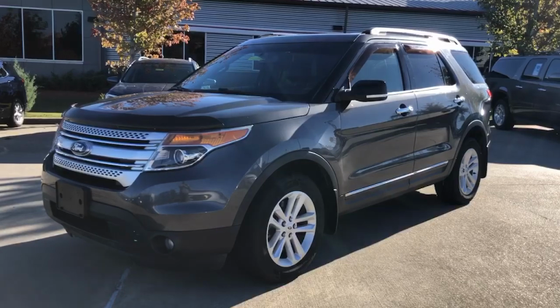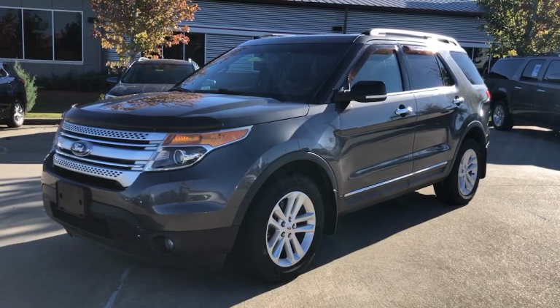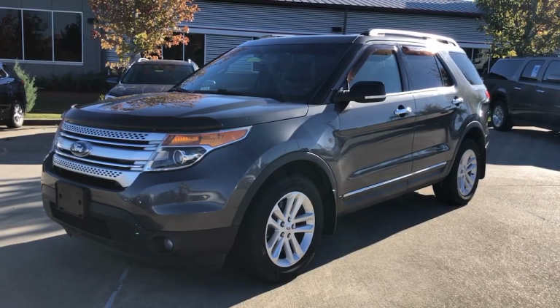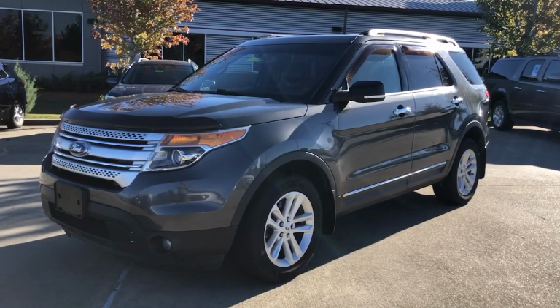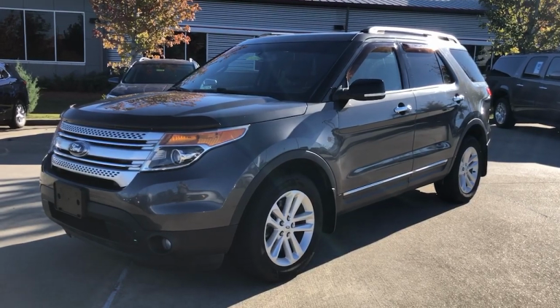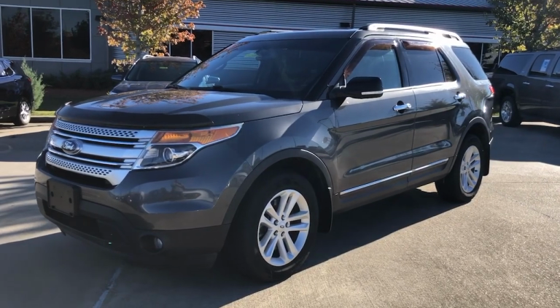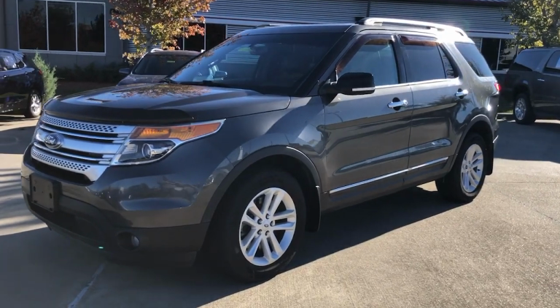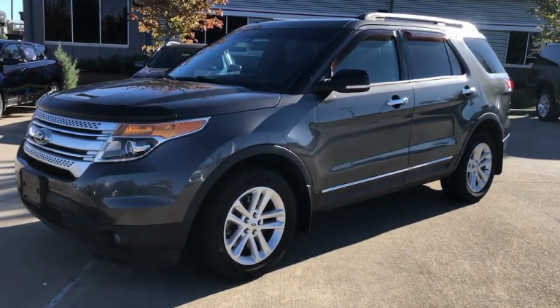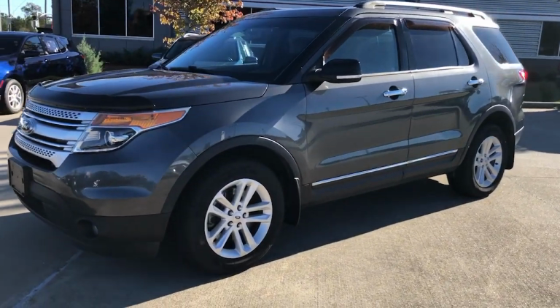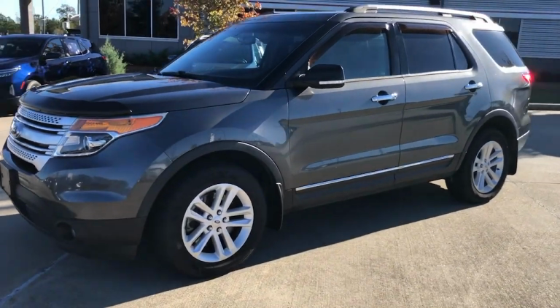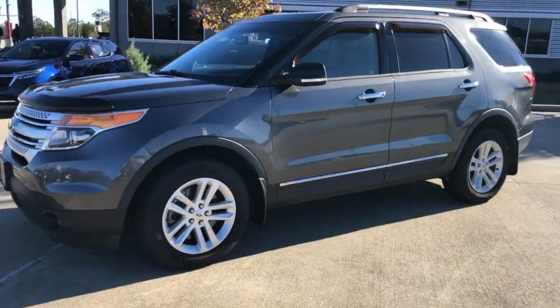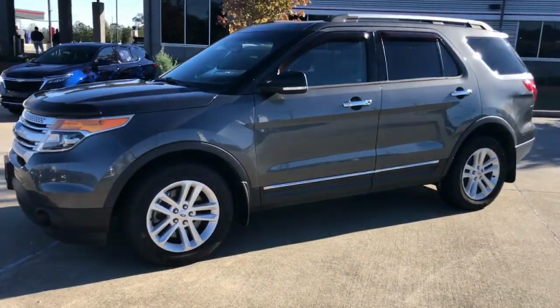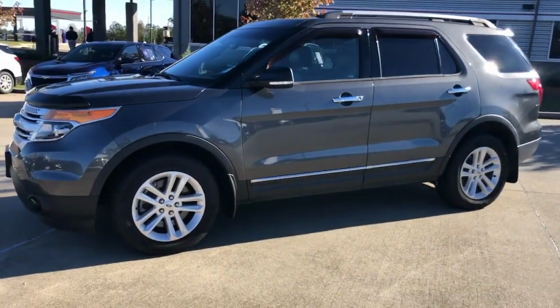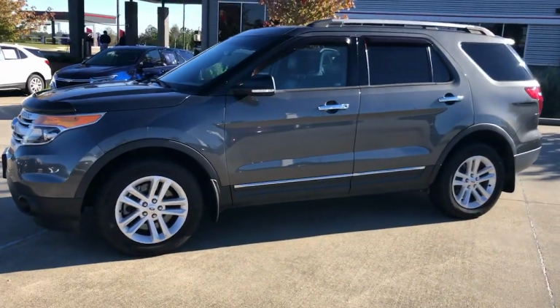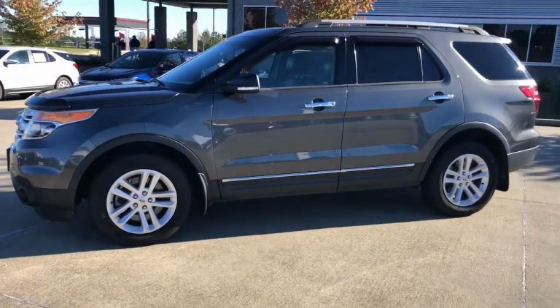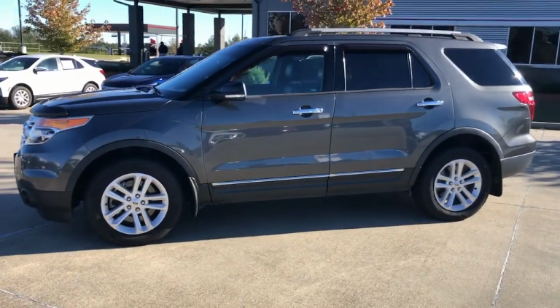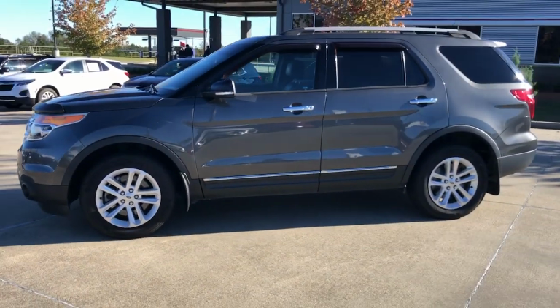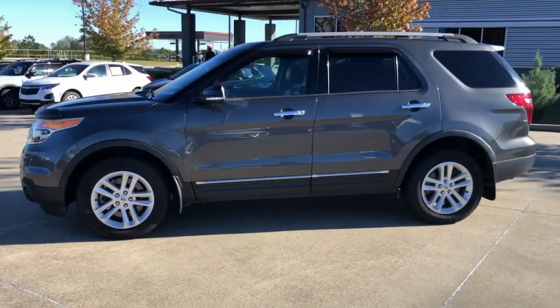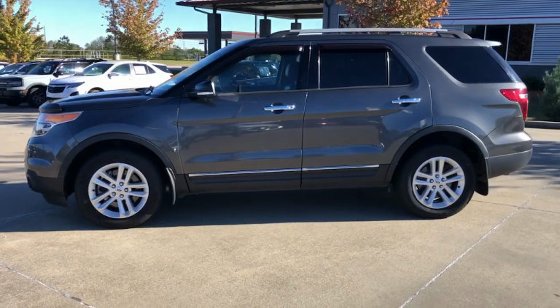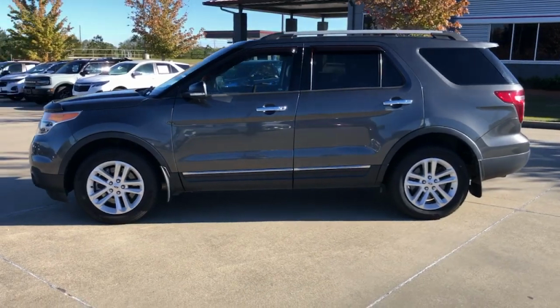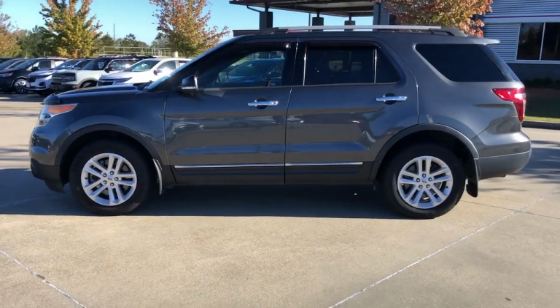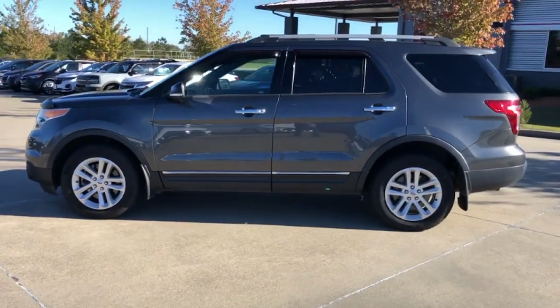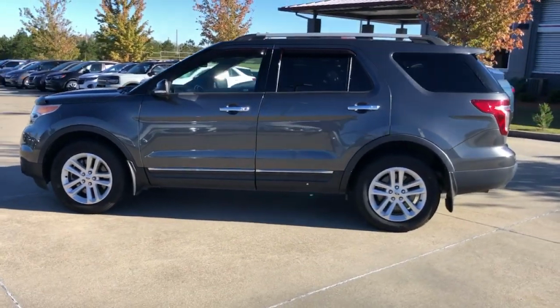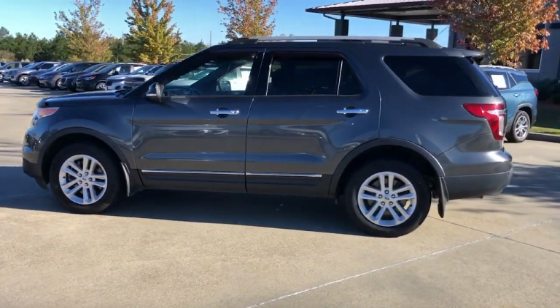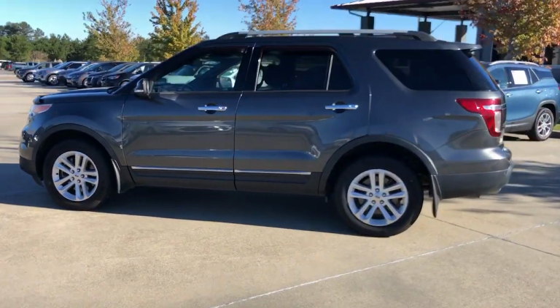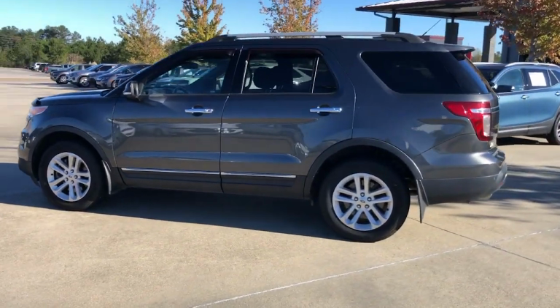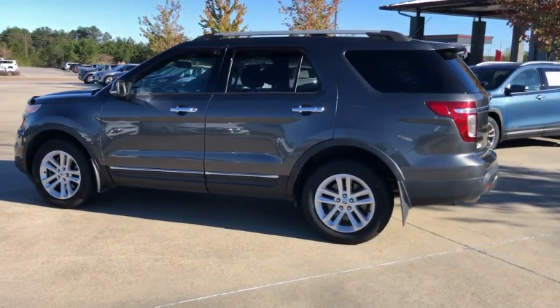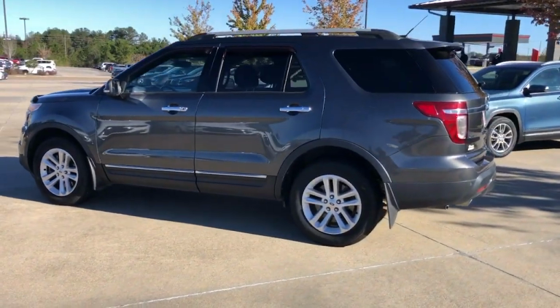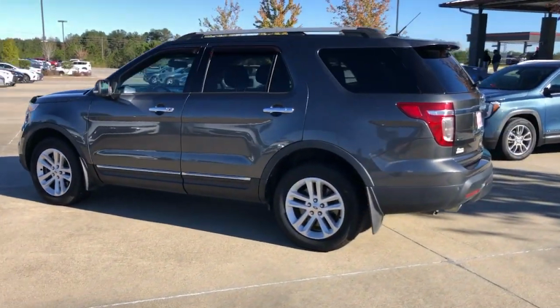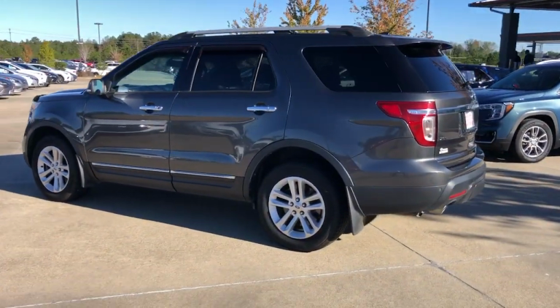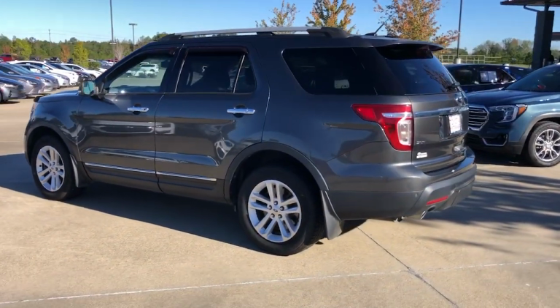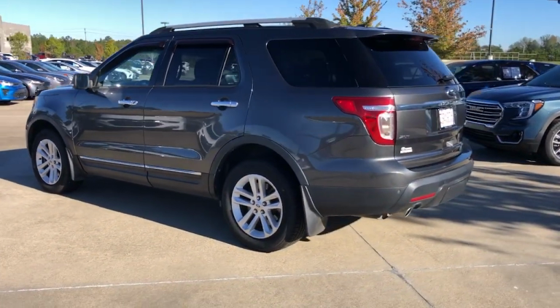Go home happy with the 2015 Ford Explorer. This vehicle is an outstanding buy with fewer than 110,000 miles on the odometer.